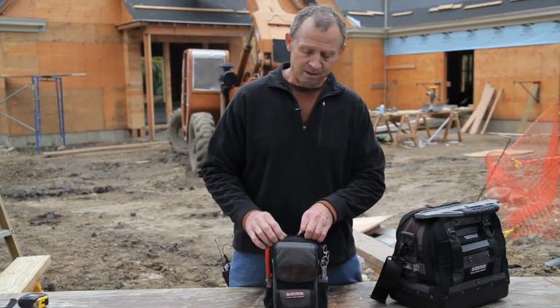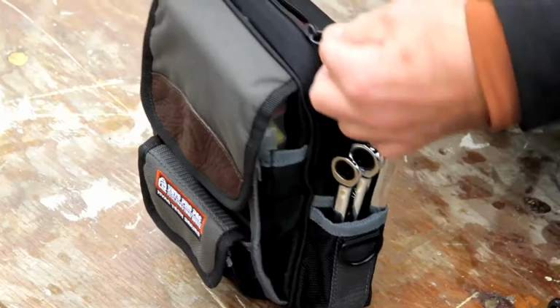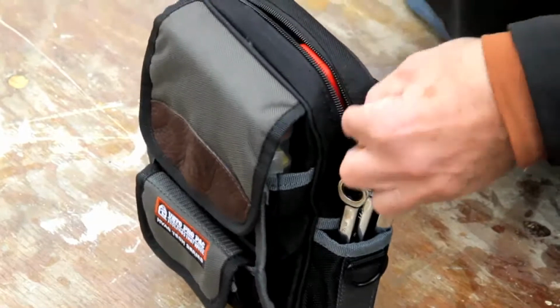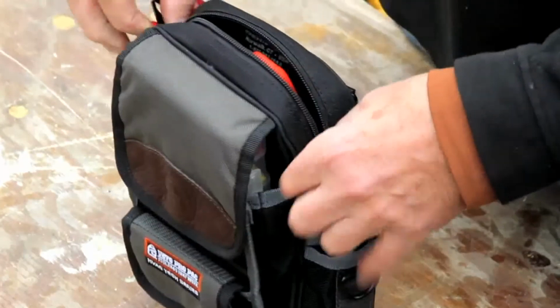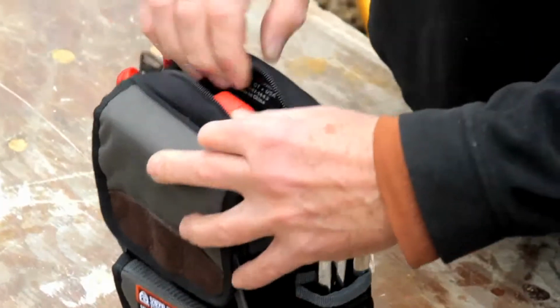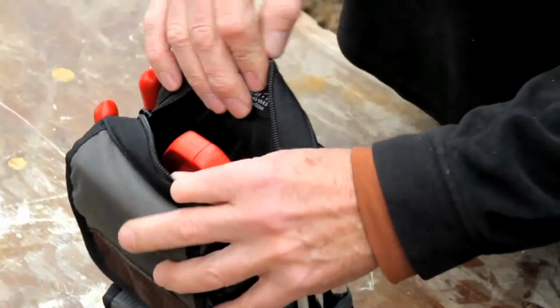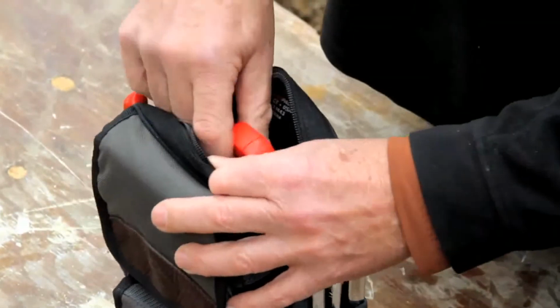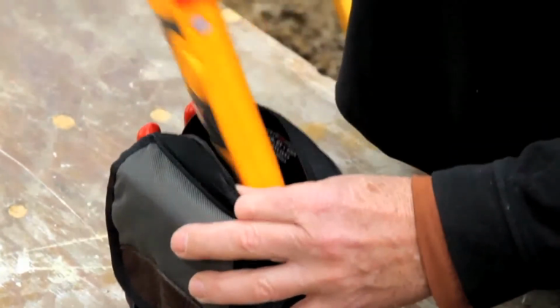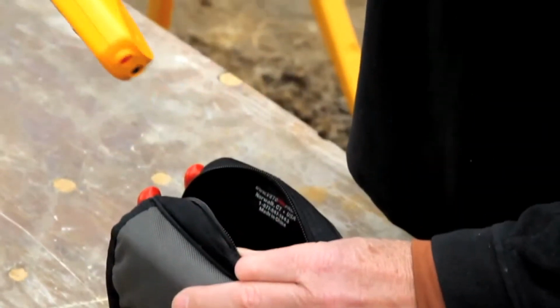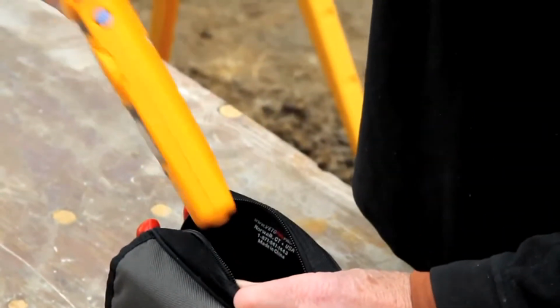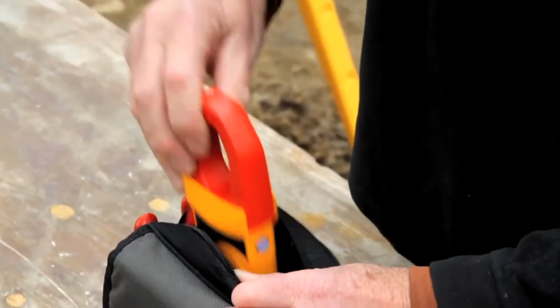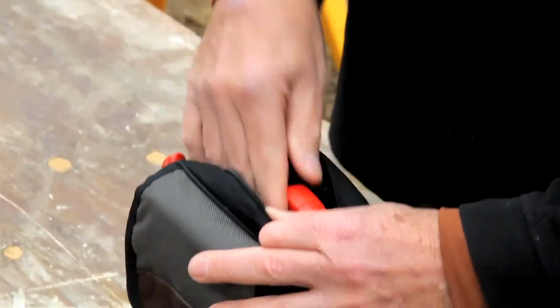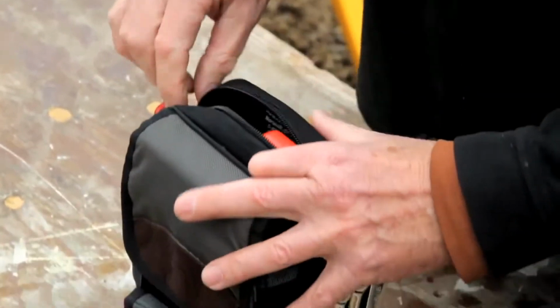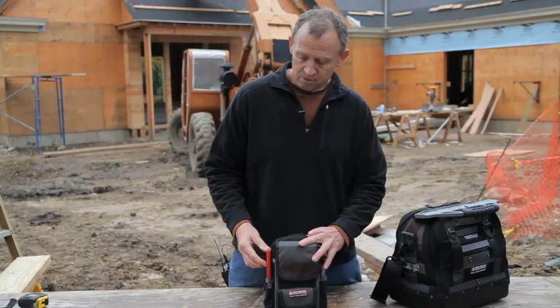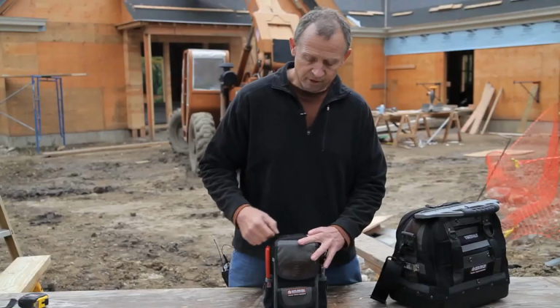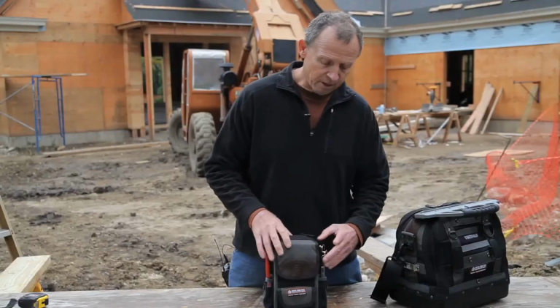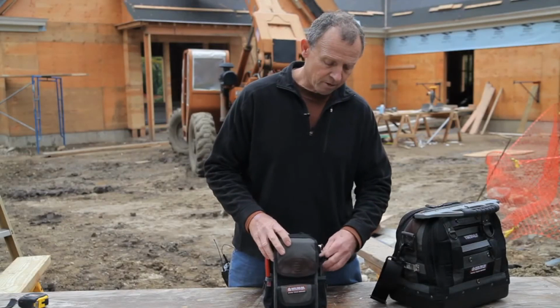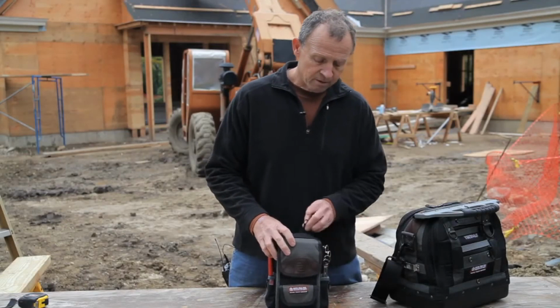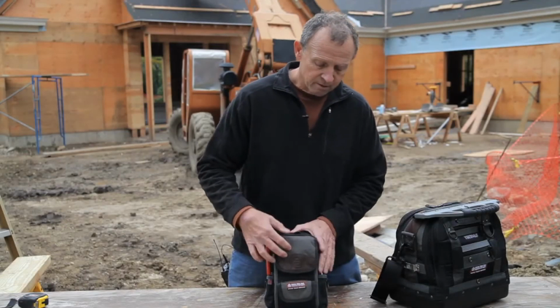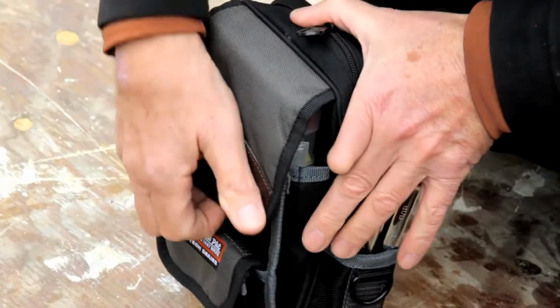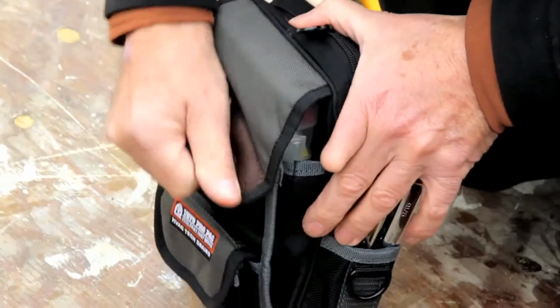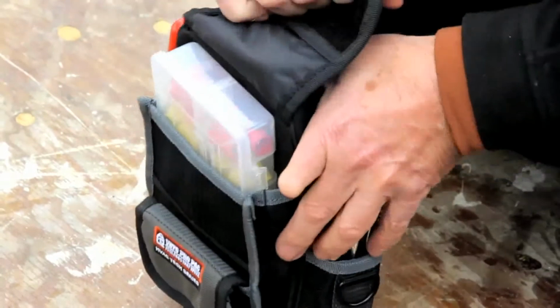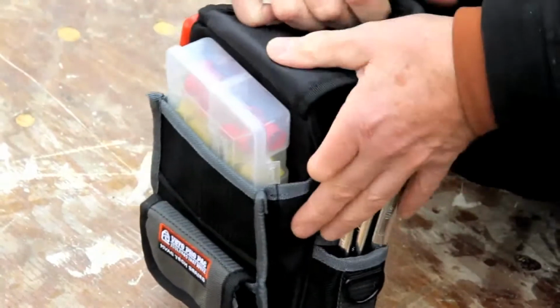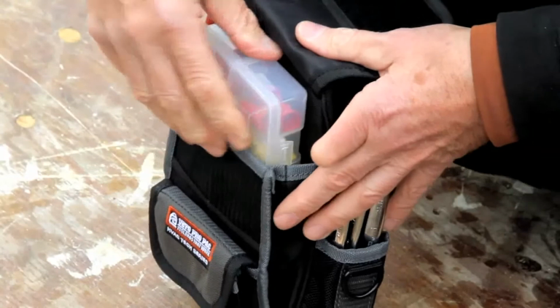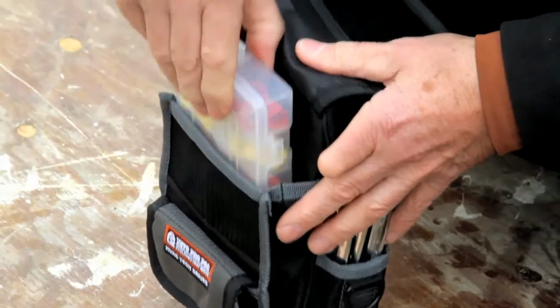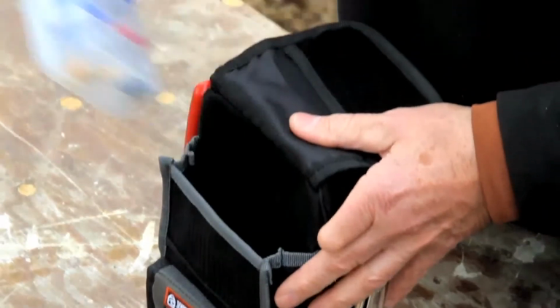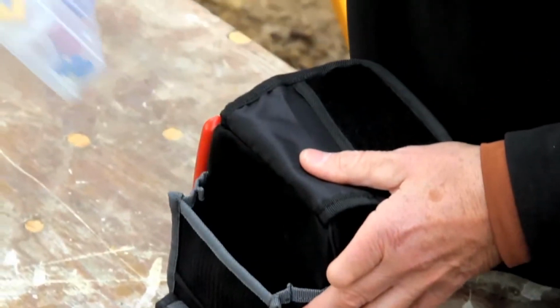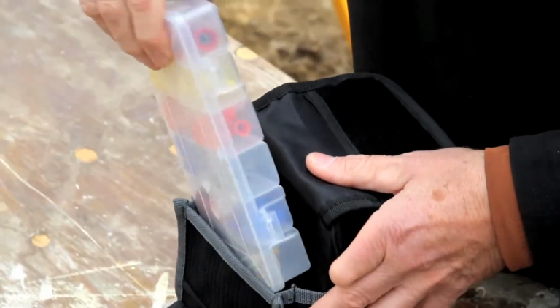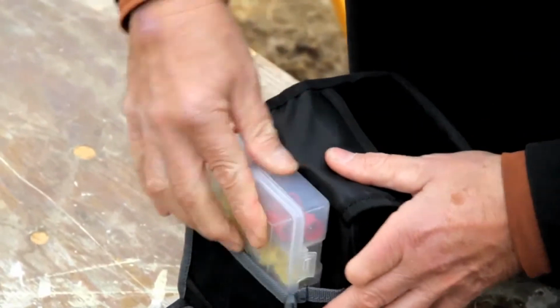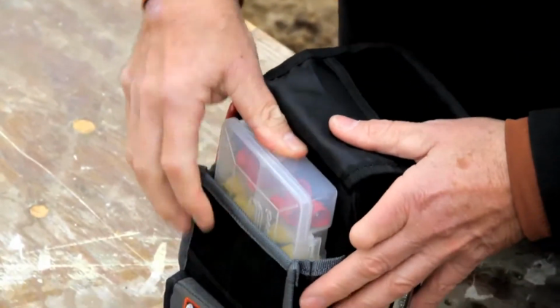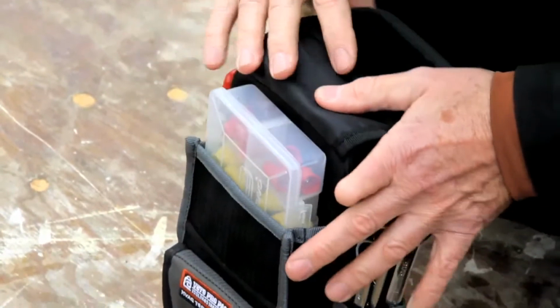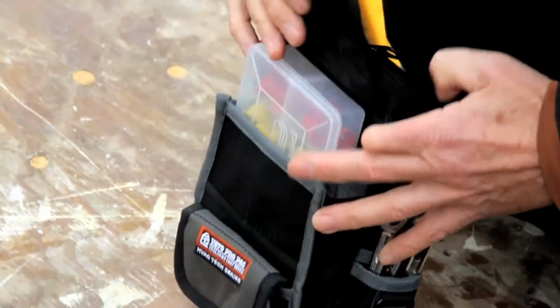This one has got a large pocket in the back where you can keep a meter or testers. In front of that we have another velcro flat back pocket where you can keep a parts box, wire connectors, or wire nuts.